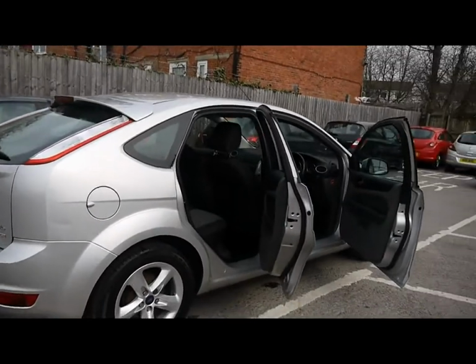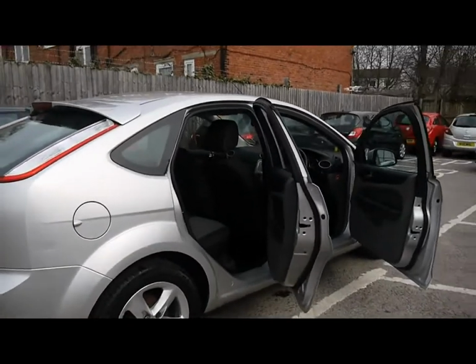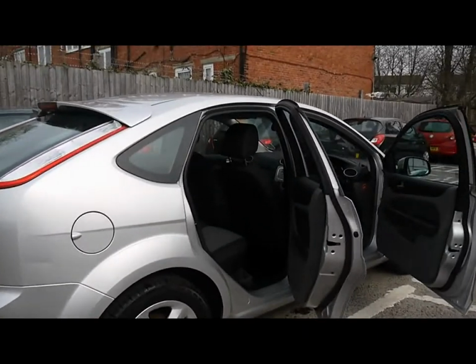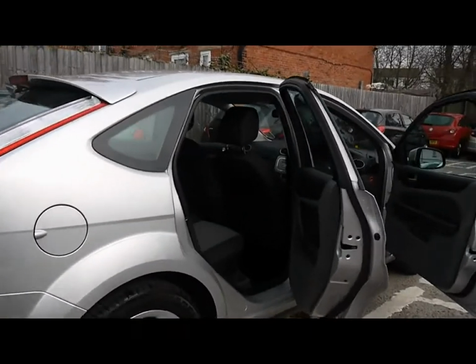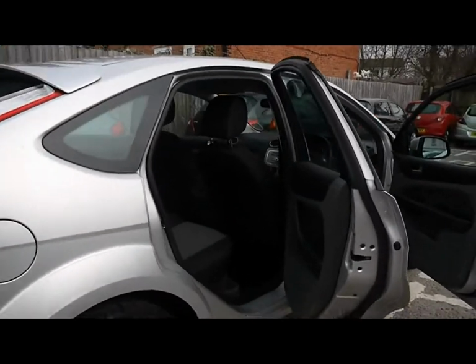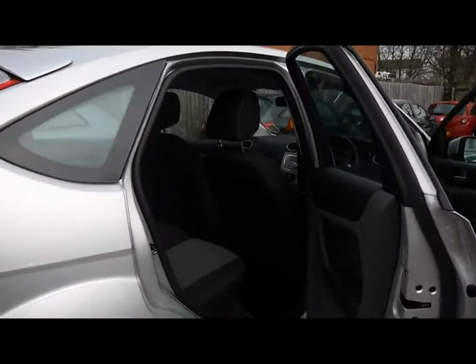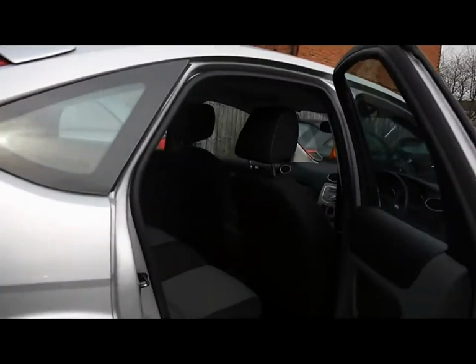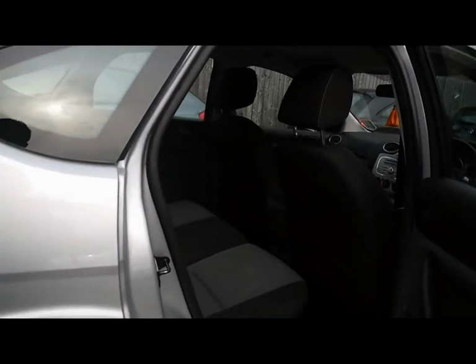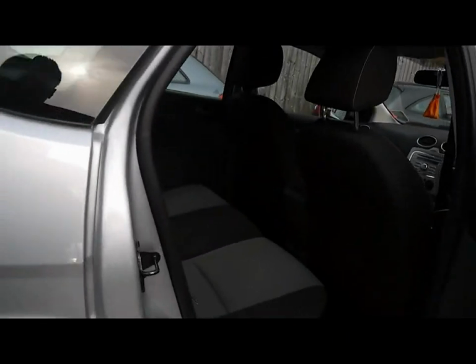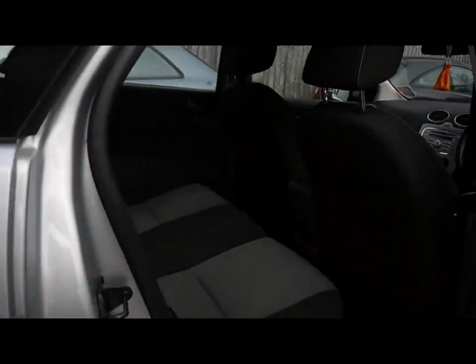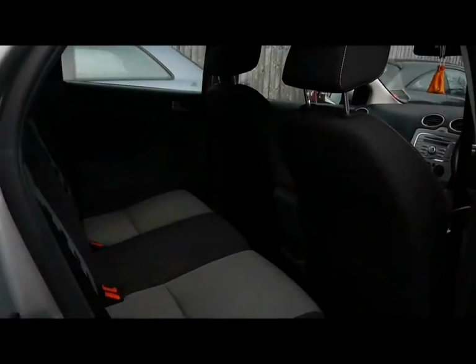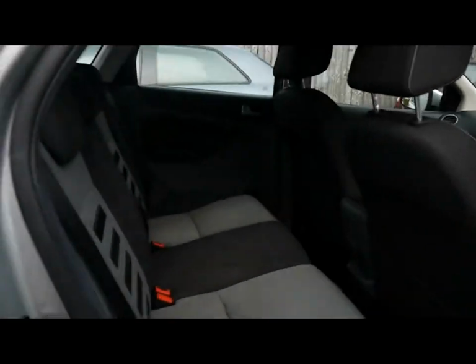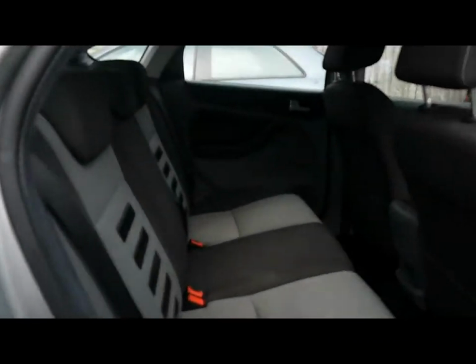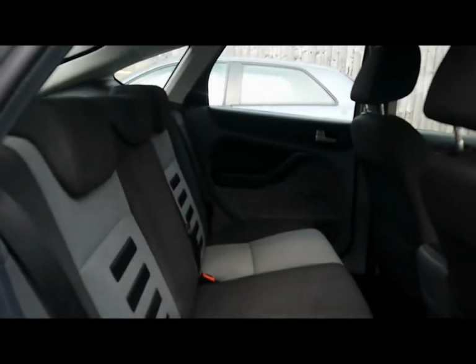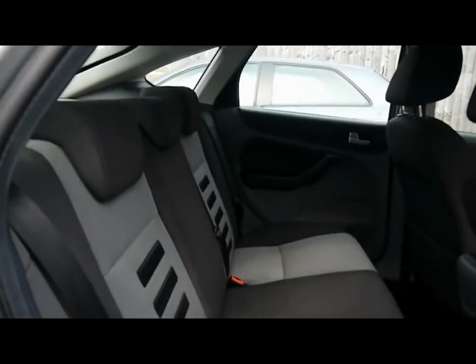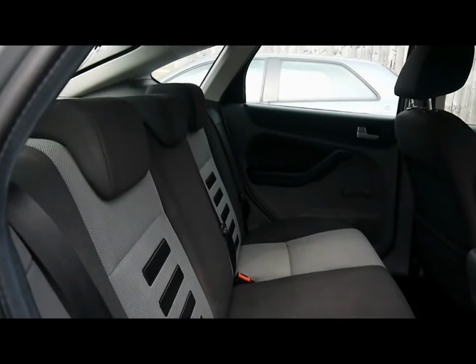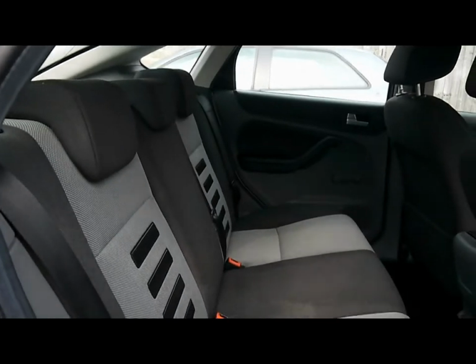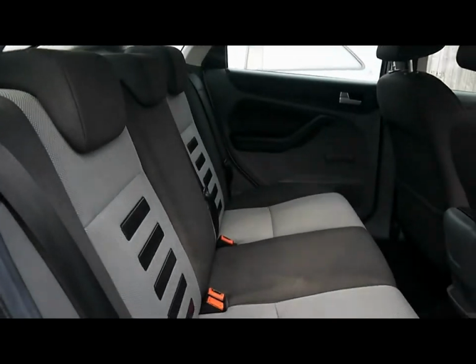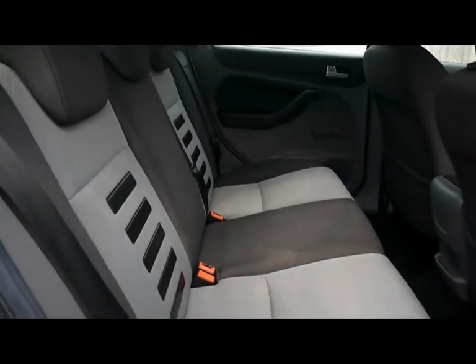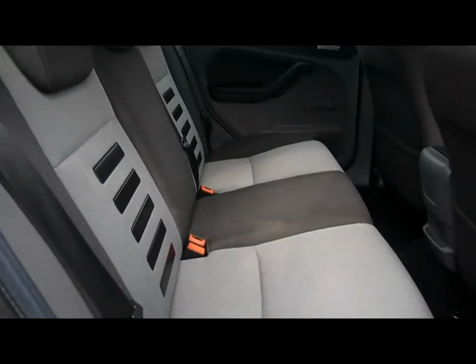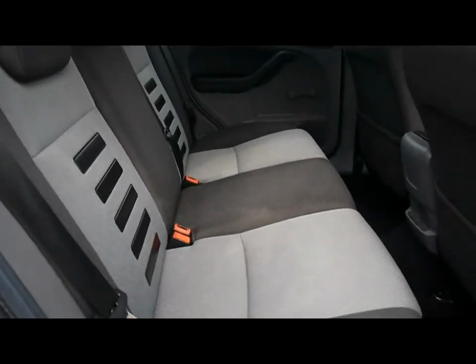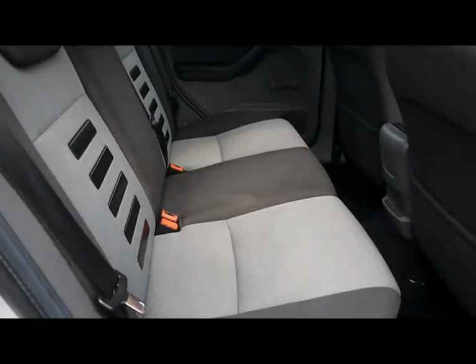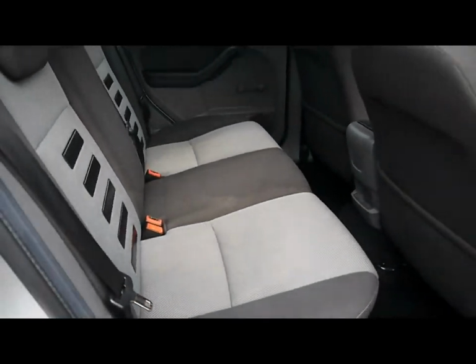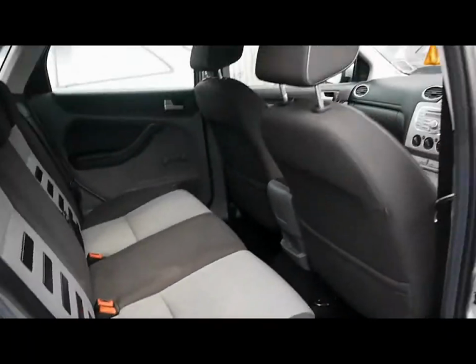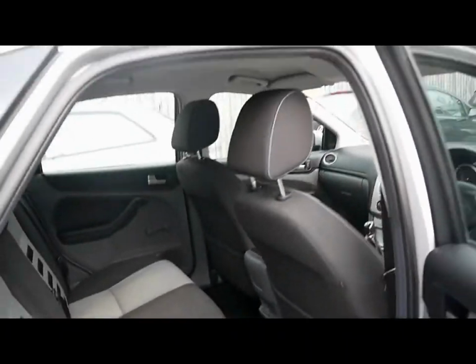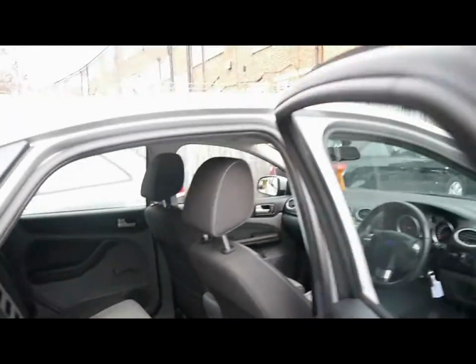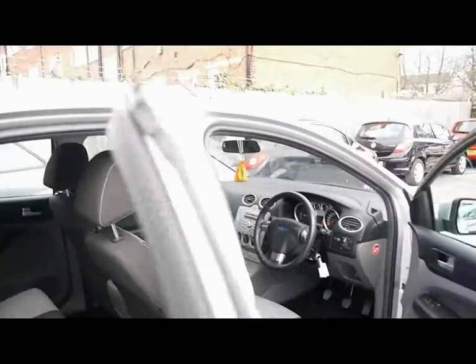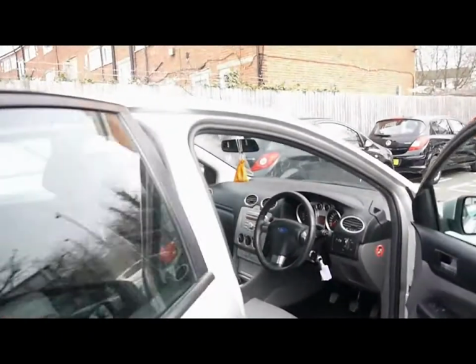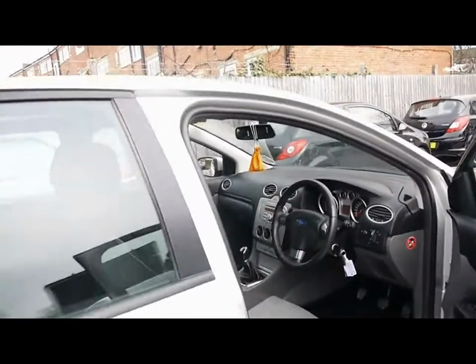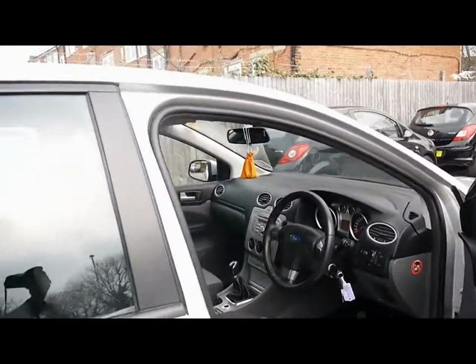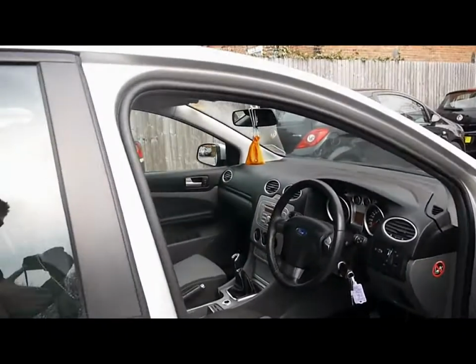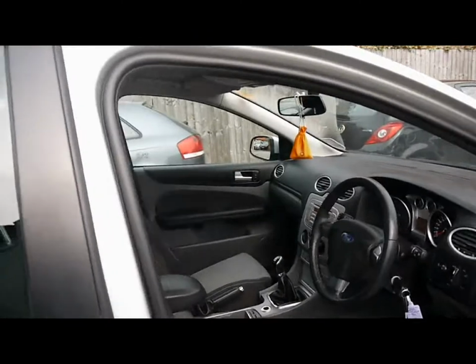Let's take a look inside the car now then. We've got full cloth upholstery, all of which has been very nicely looked after. You can see there's no rips, tears or stains to any of the seats front or back.